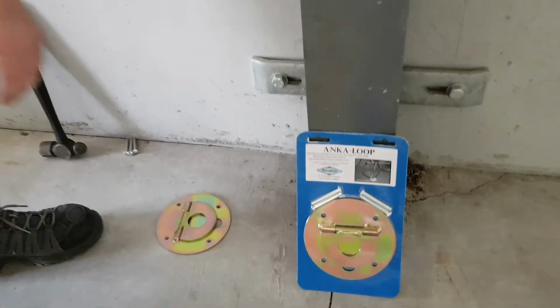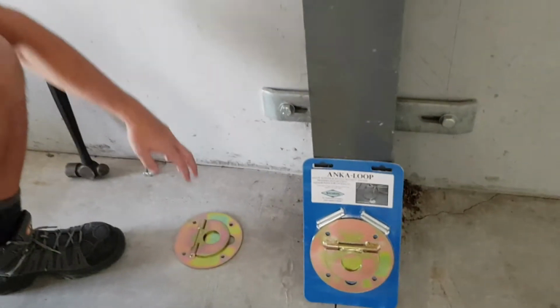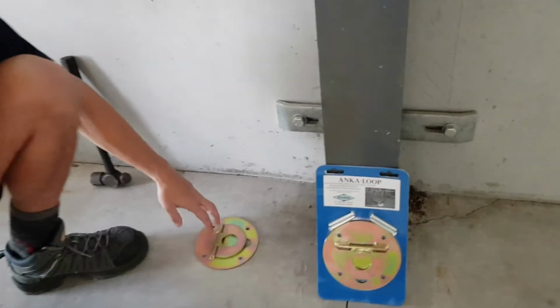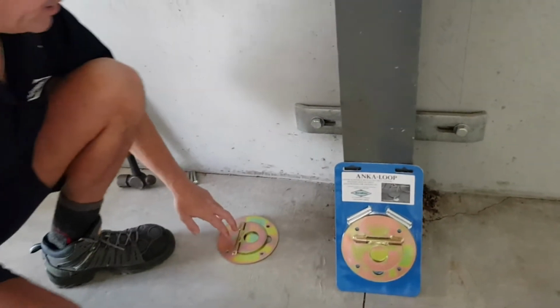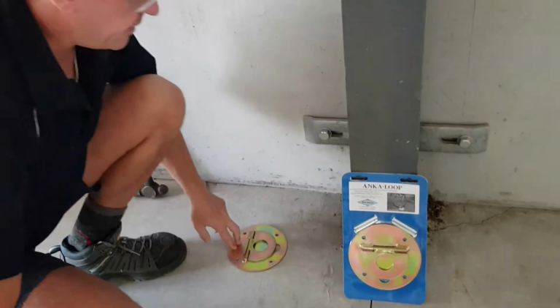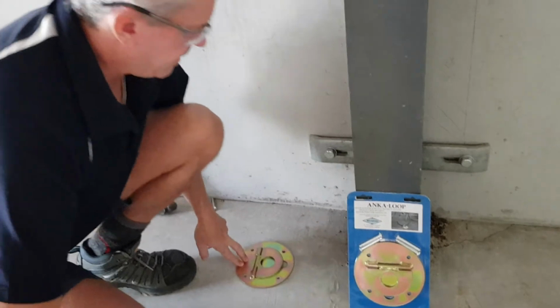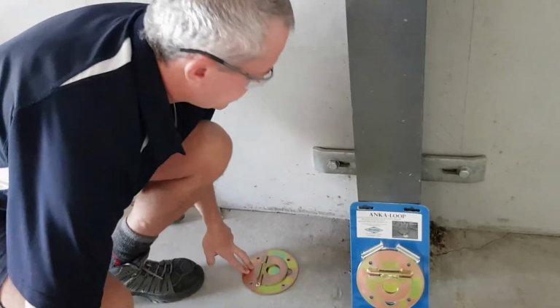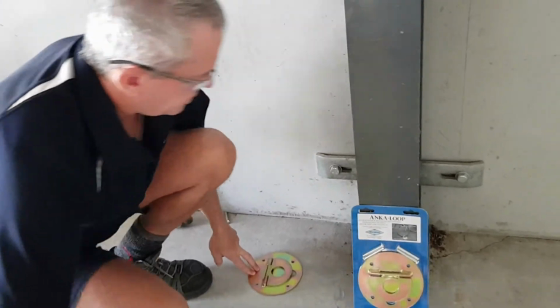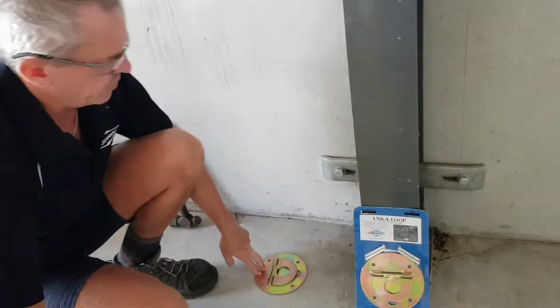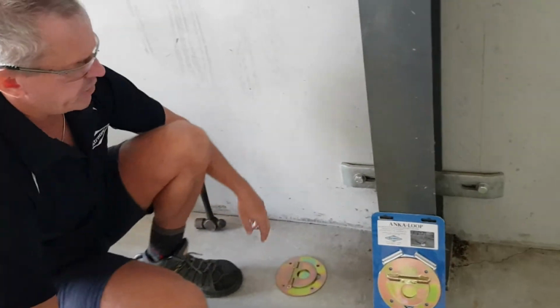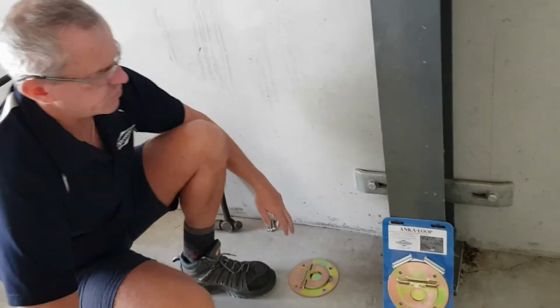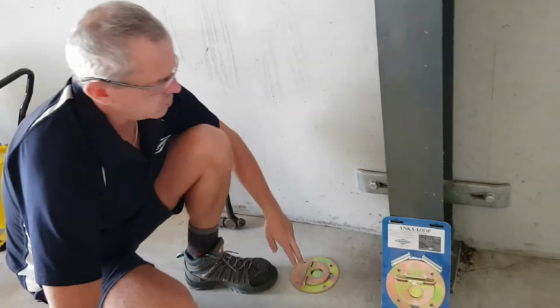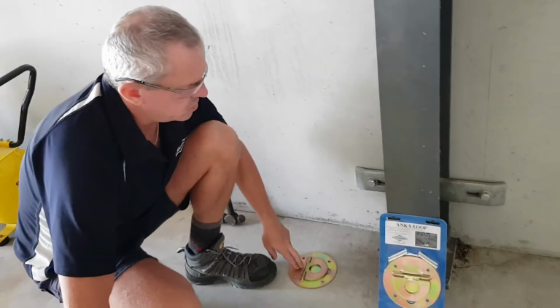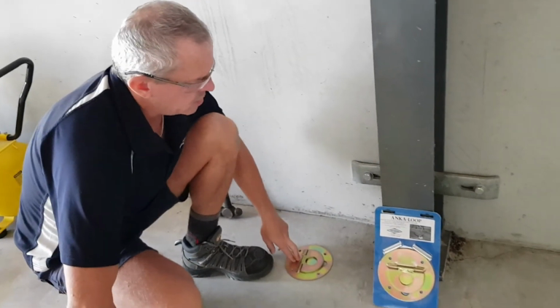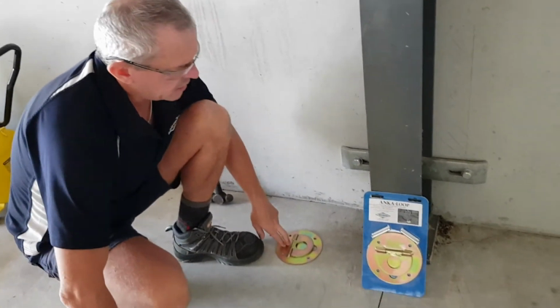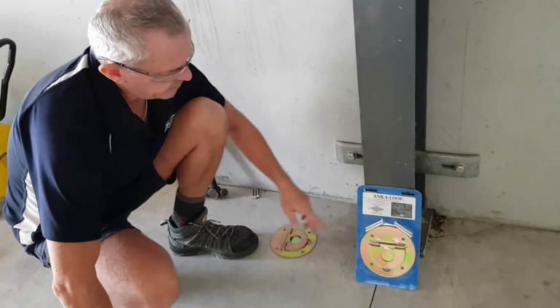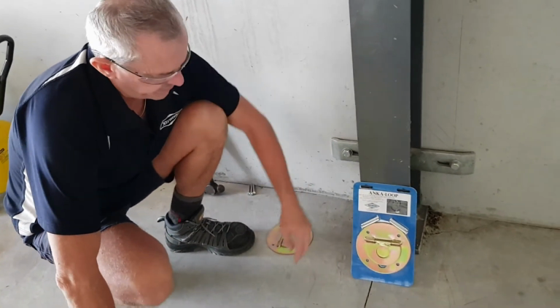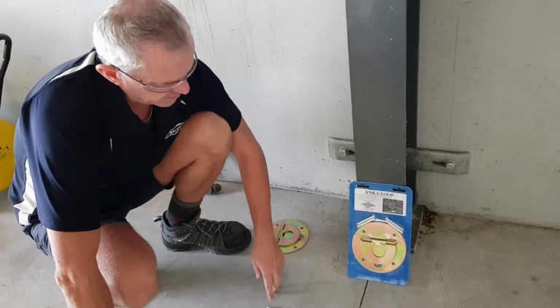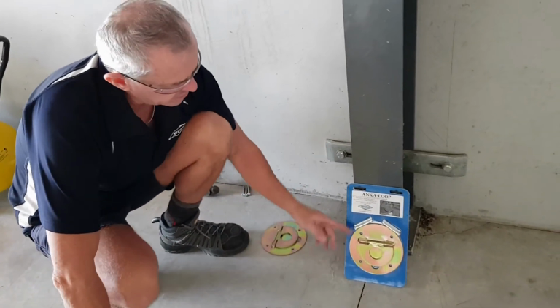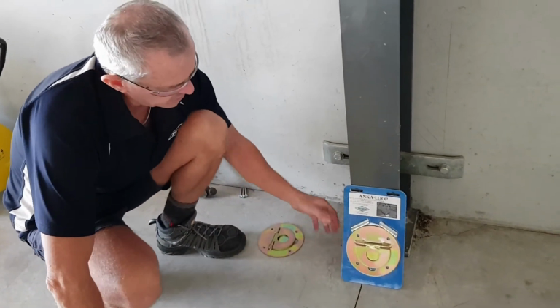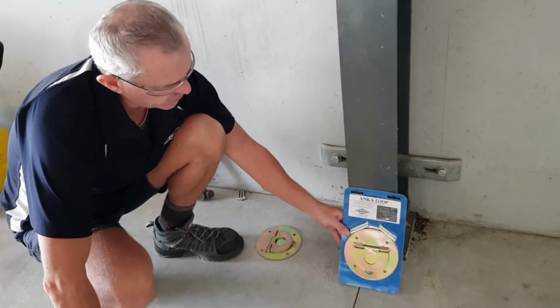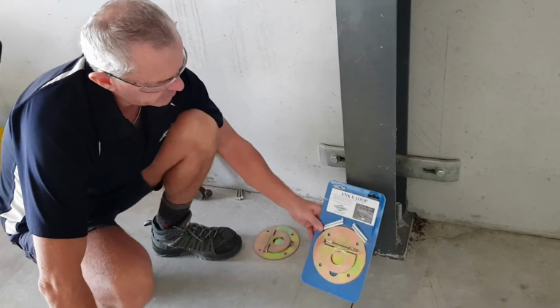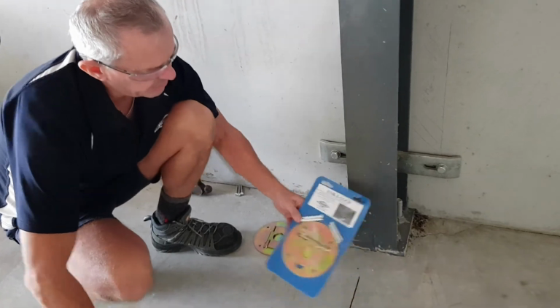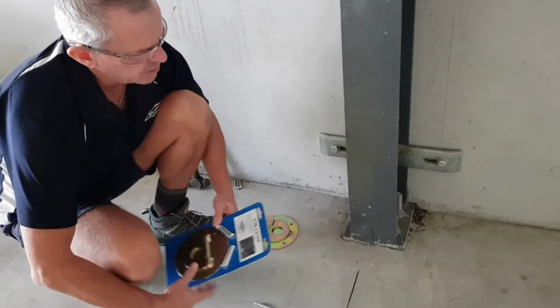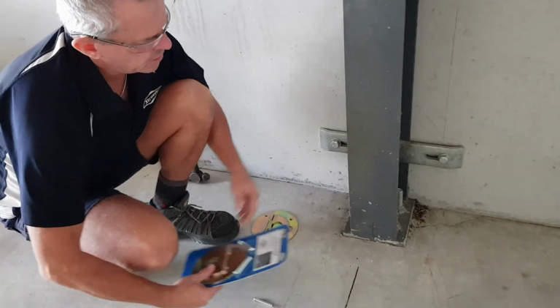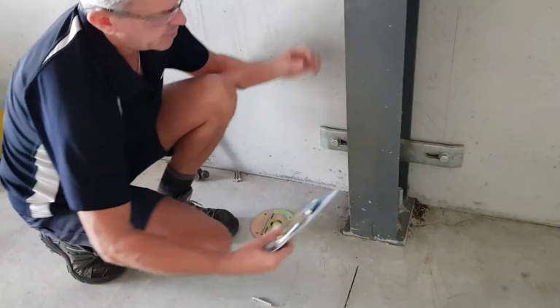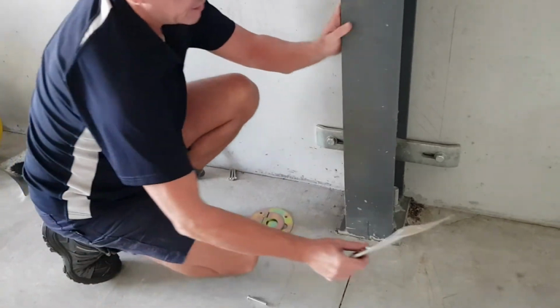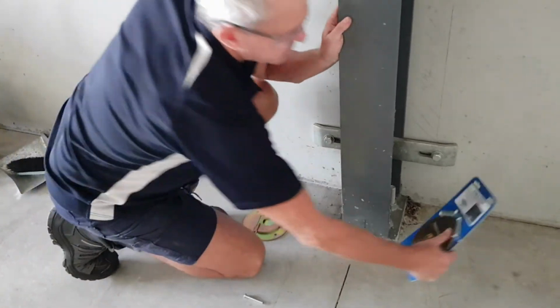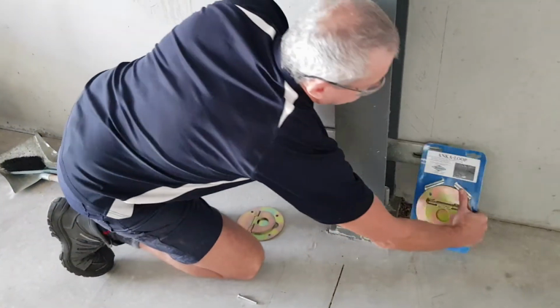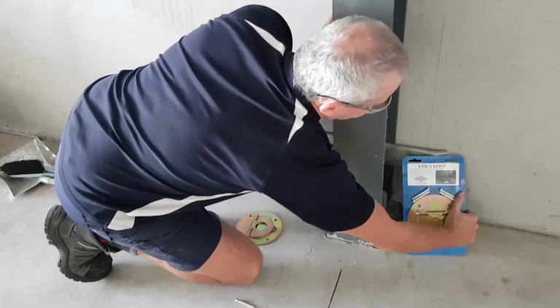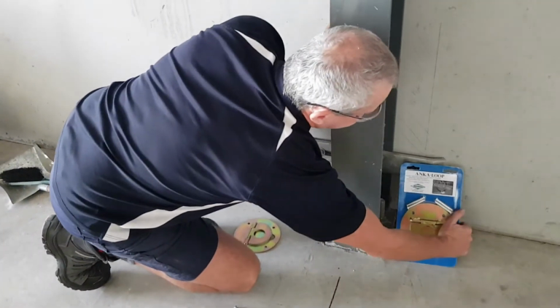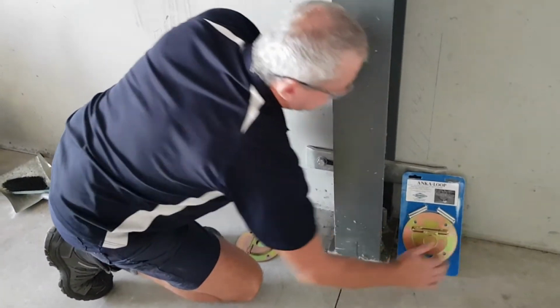This is one we've got here out of the packet, ready to be installed. These are the fasteners, as you can see. You can put them to the side, out of the way.